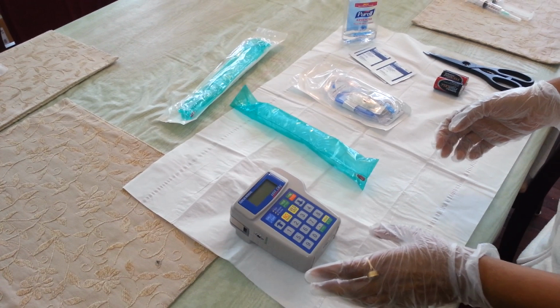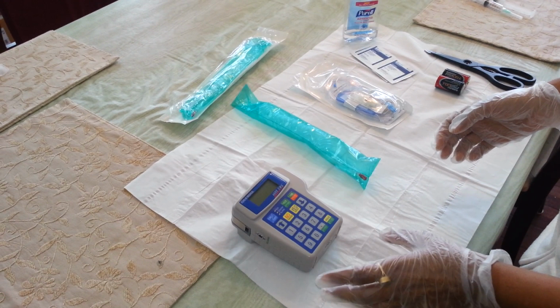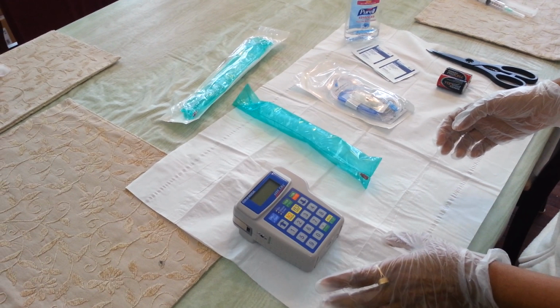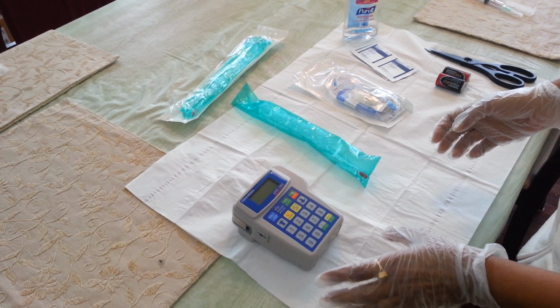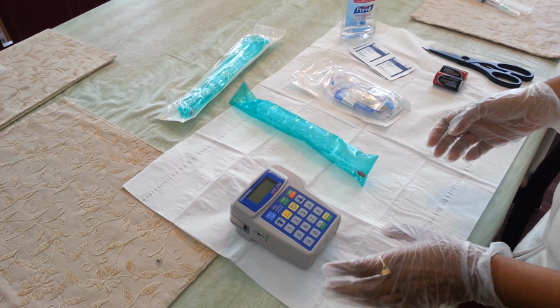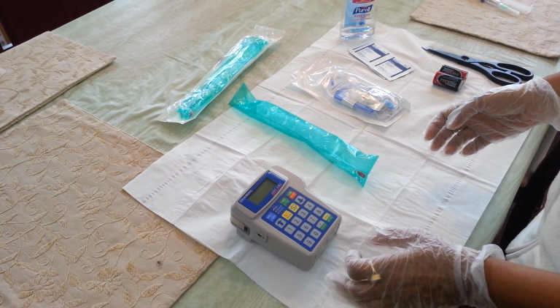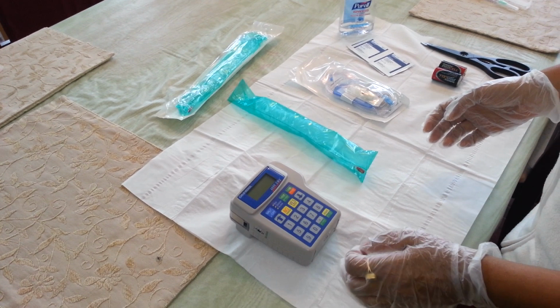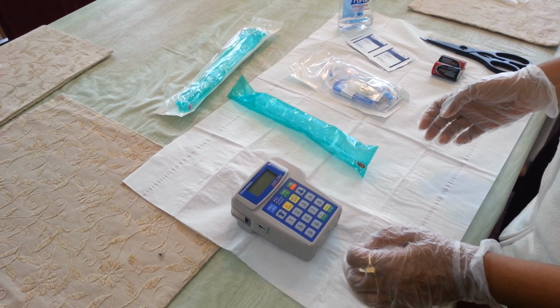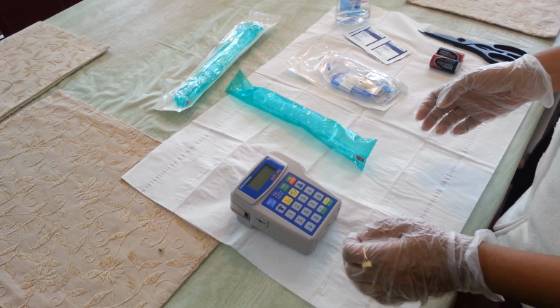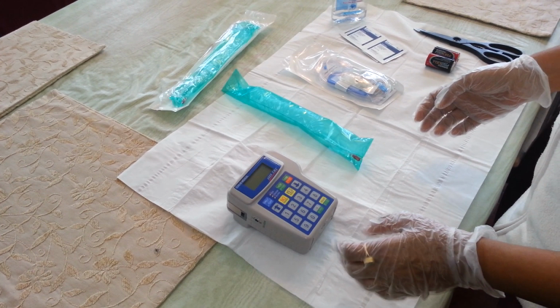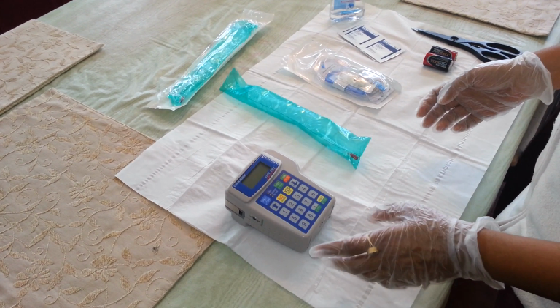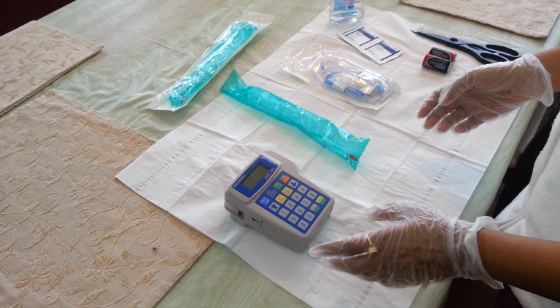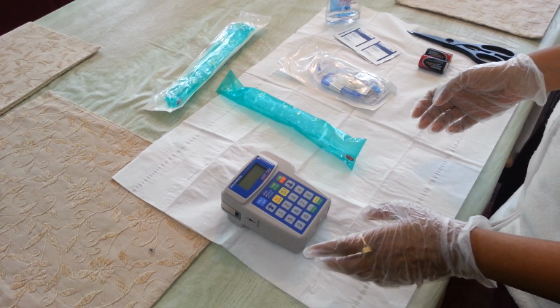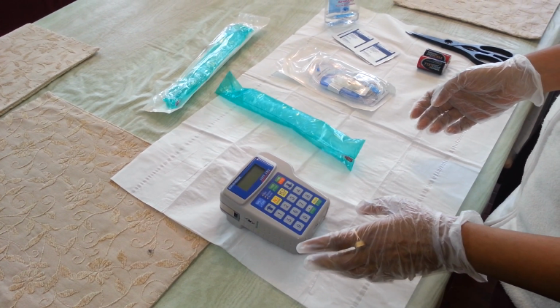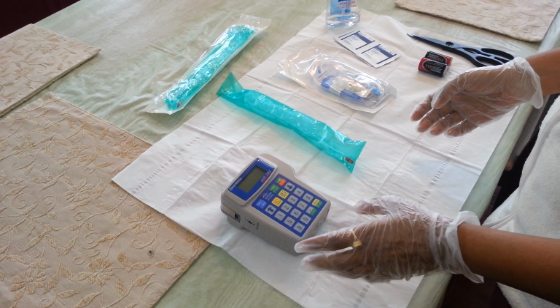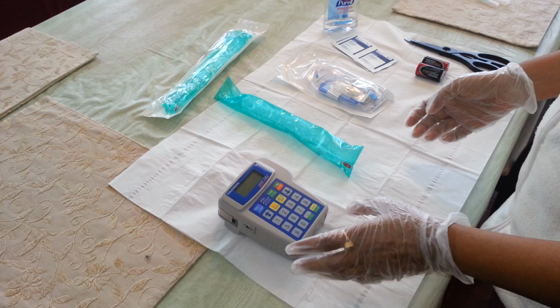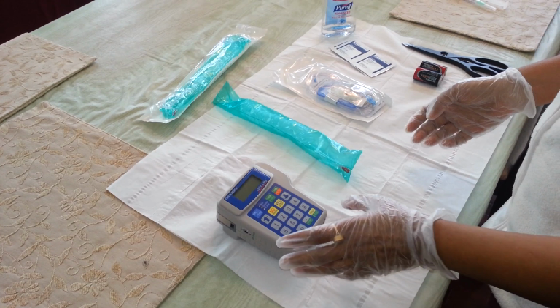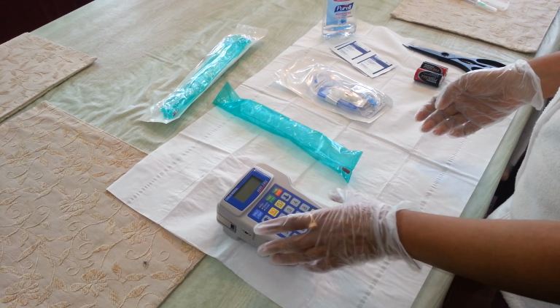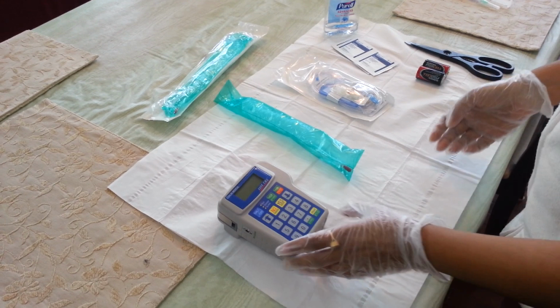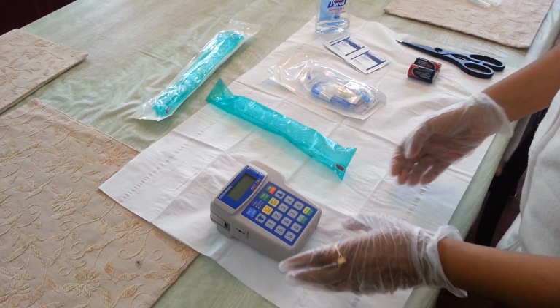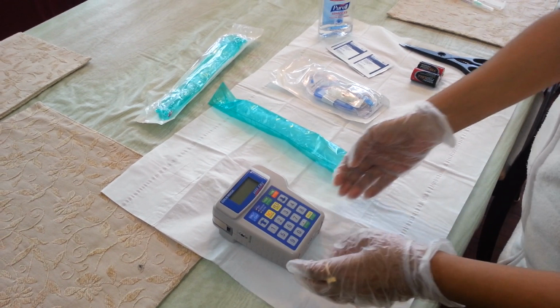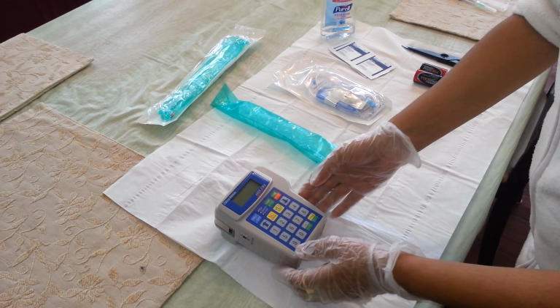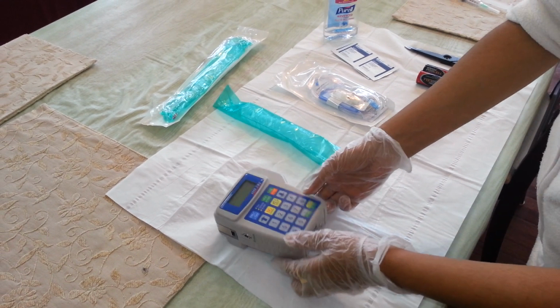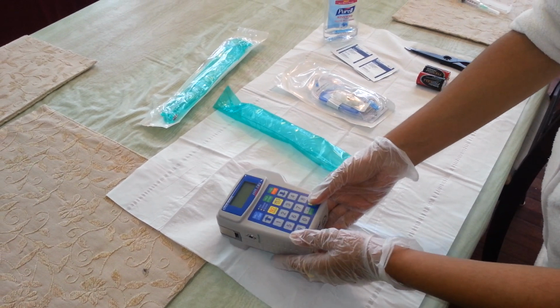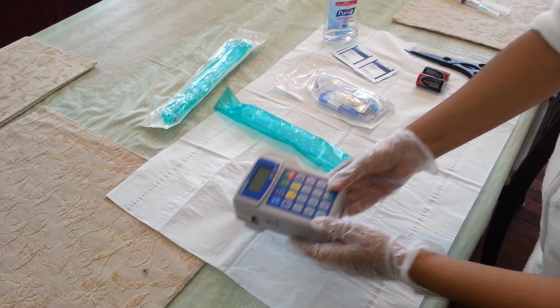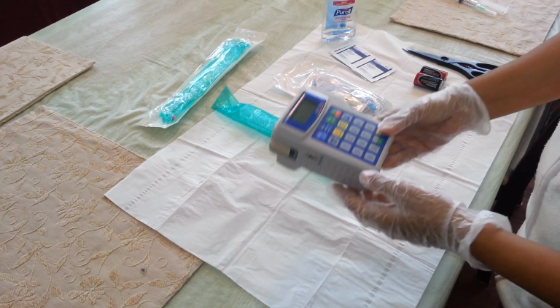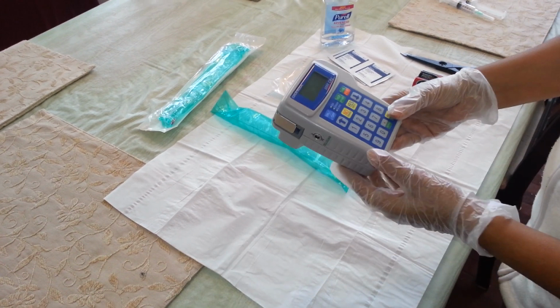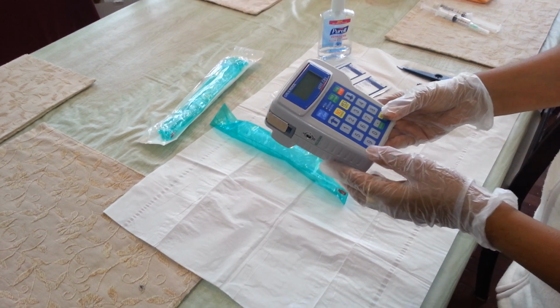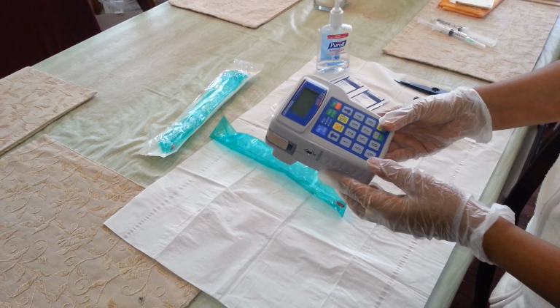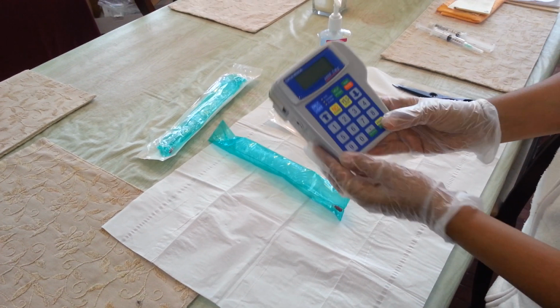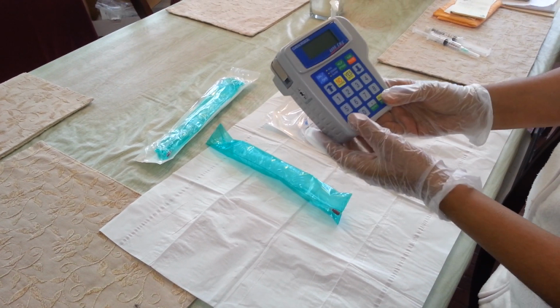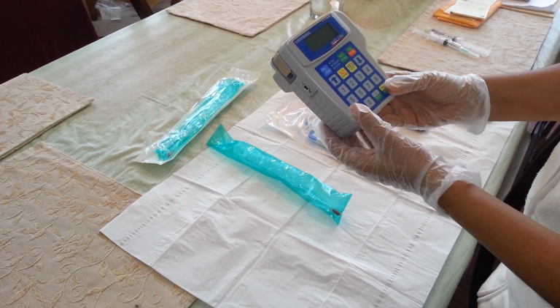Hello friends, this video is being presented by dpncare.com. Today I am going to show you how we connect tubing to a Curlin pump.